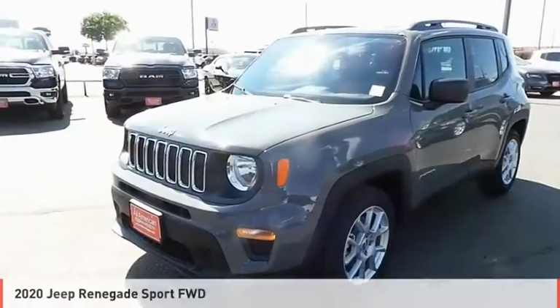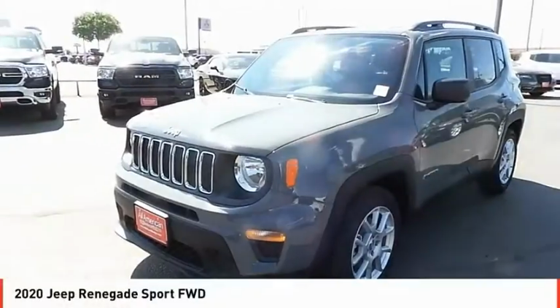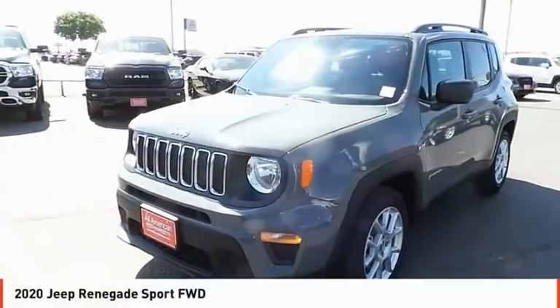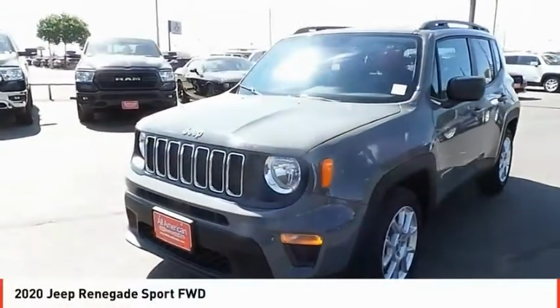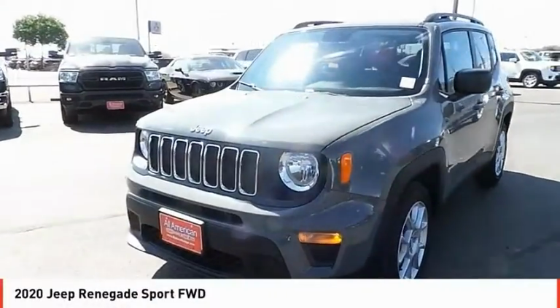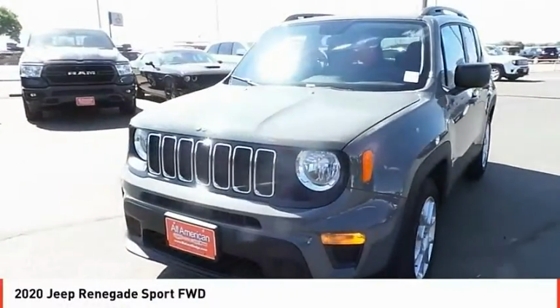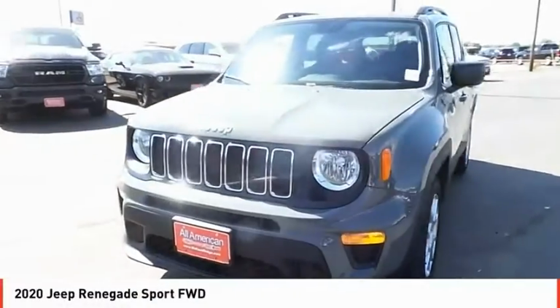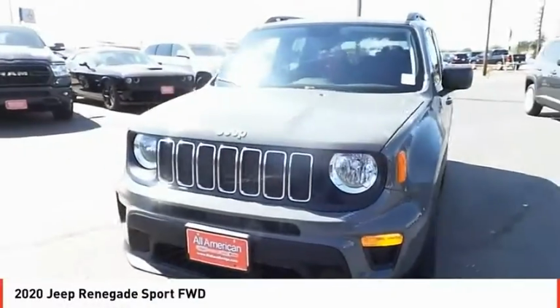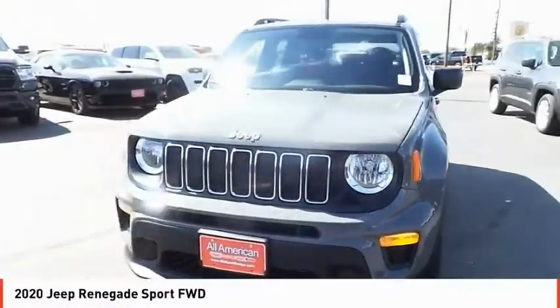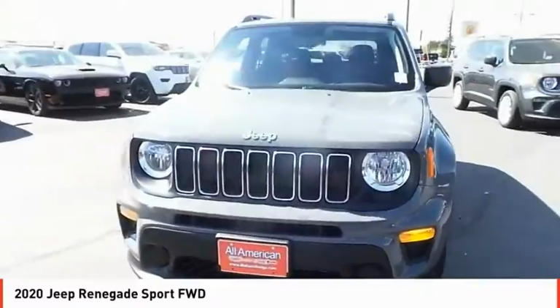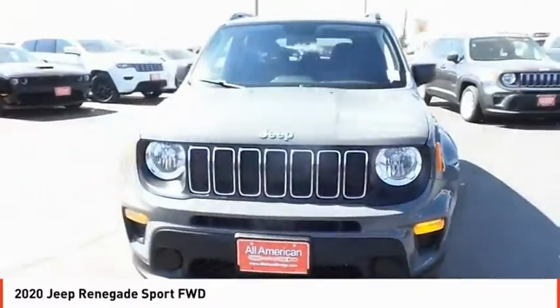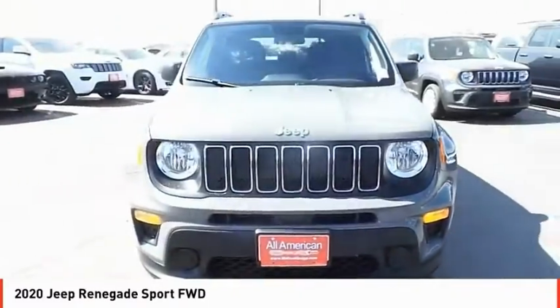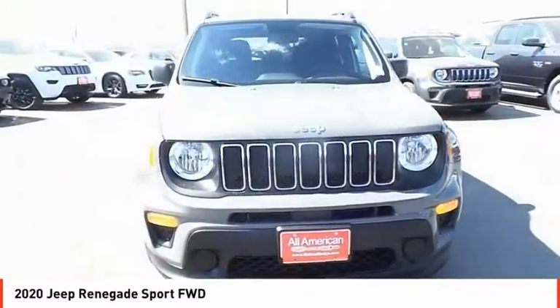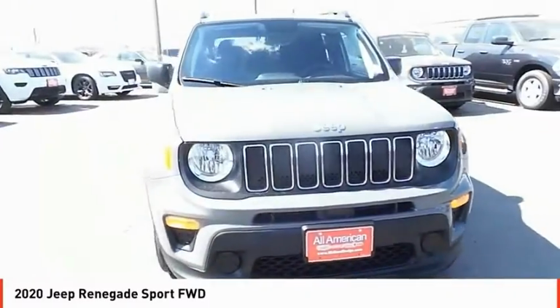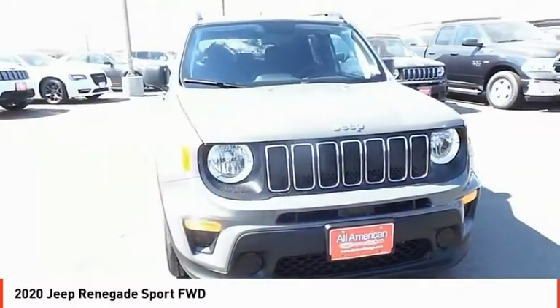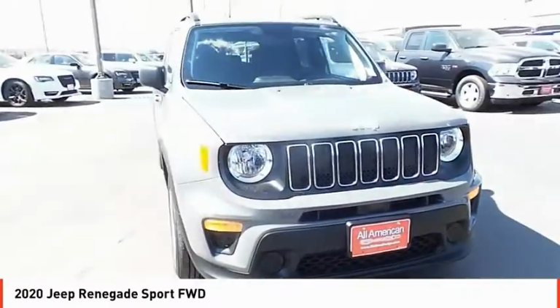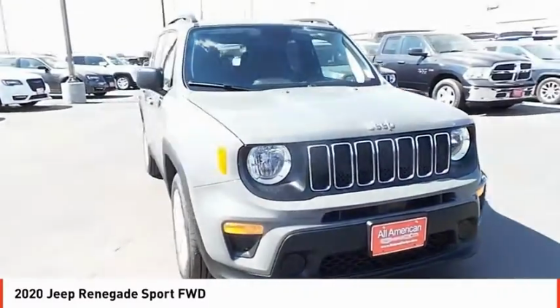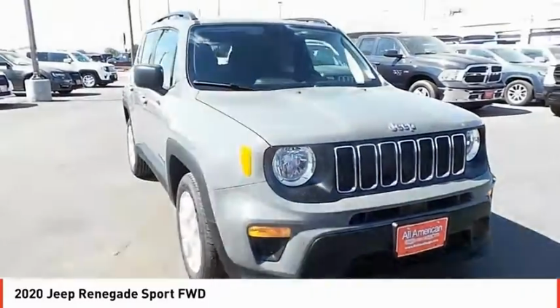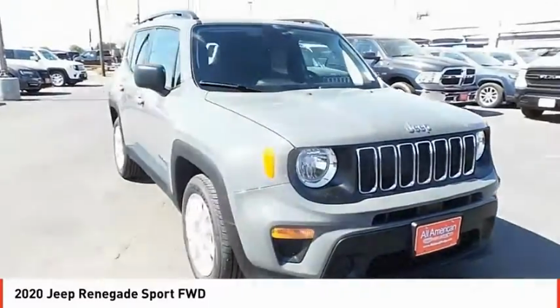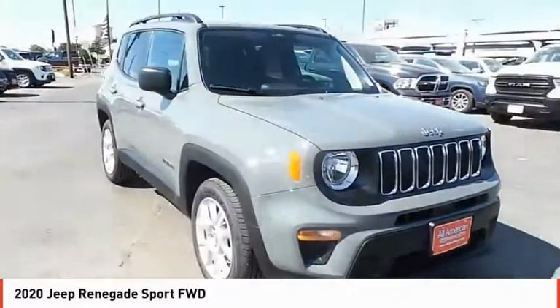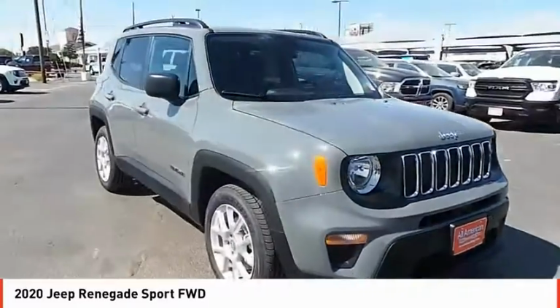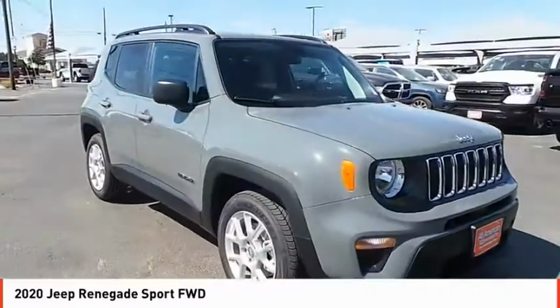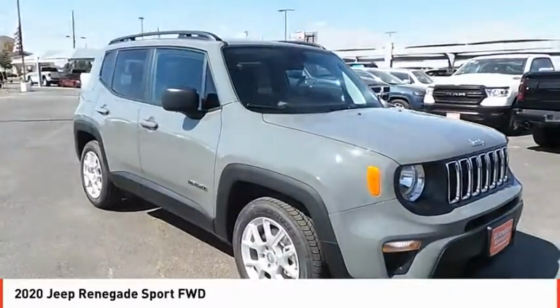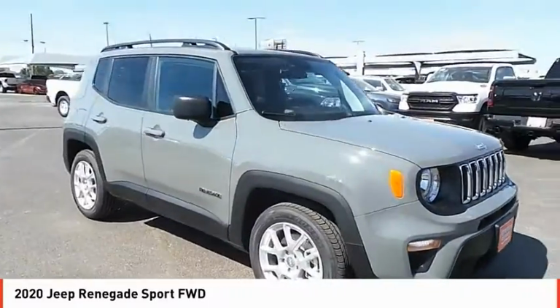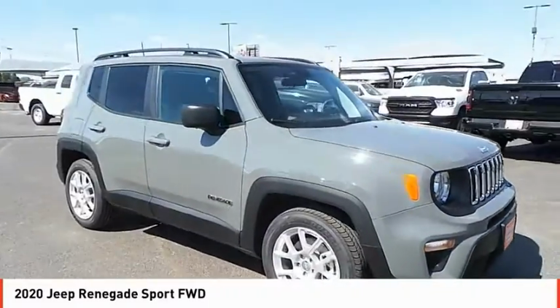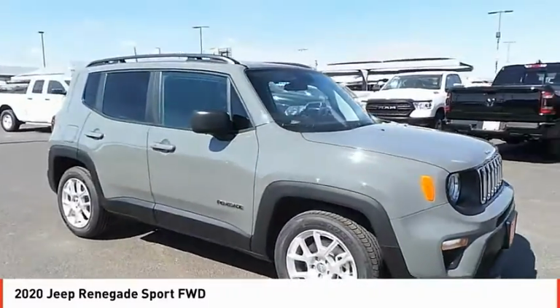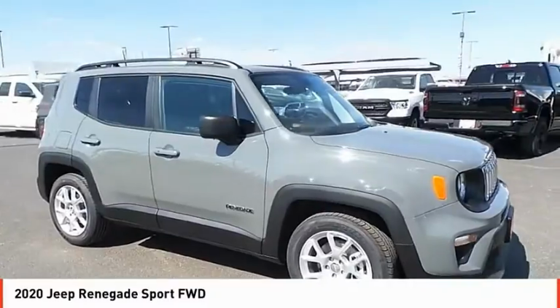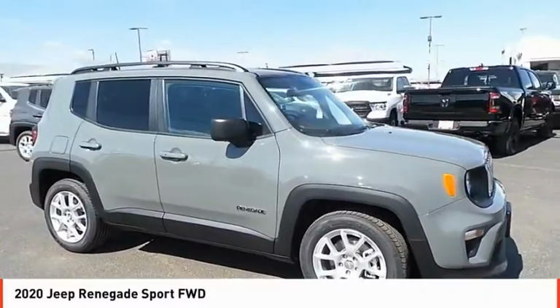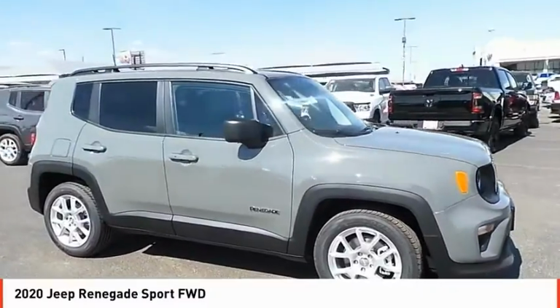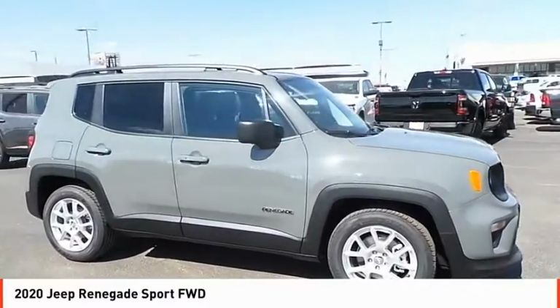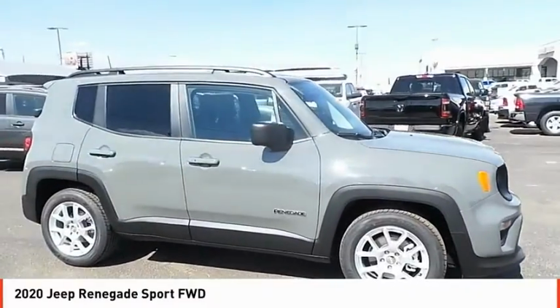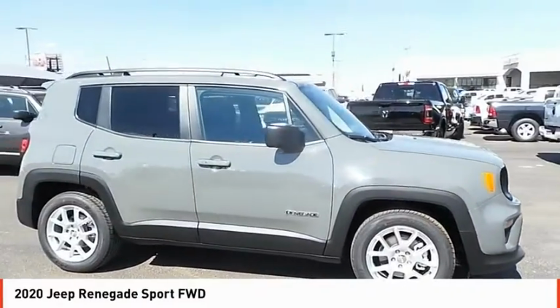Looking for the right vehicle? Check out the 2020 Jeep Renegade. The Jeep Renegade offers full-size capability built in a smaller SUV.